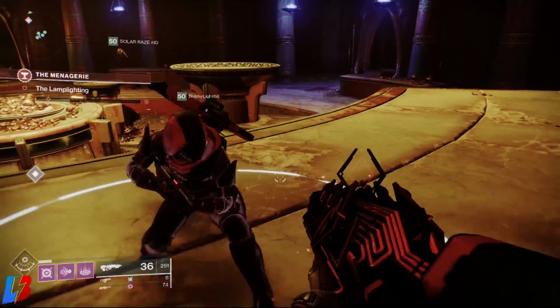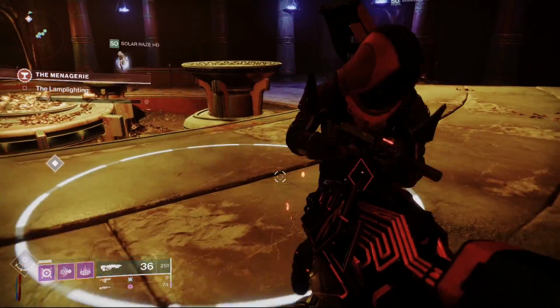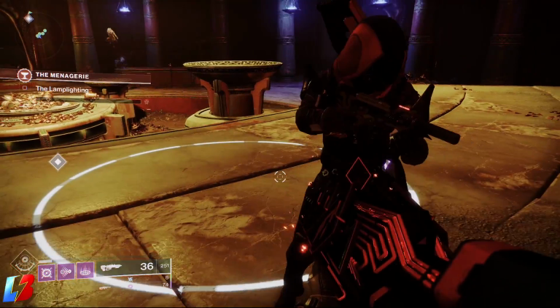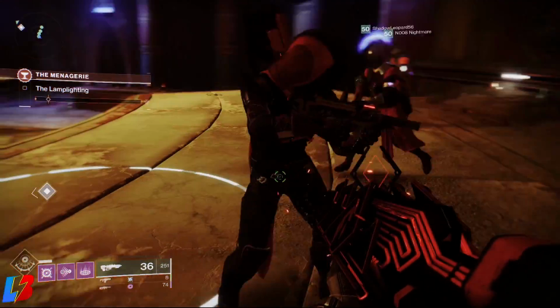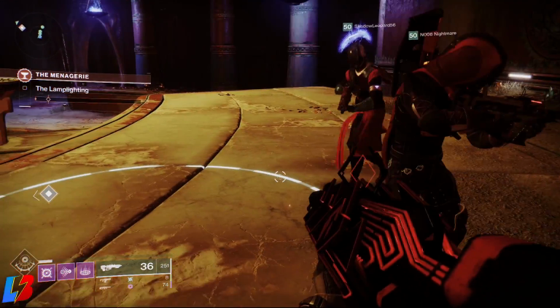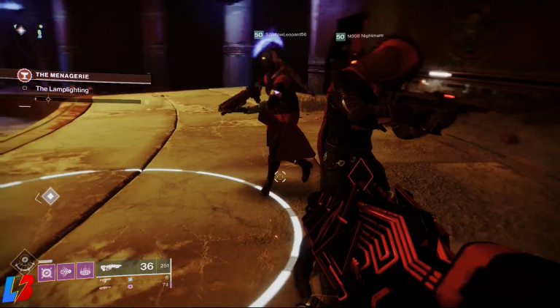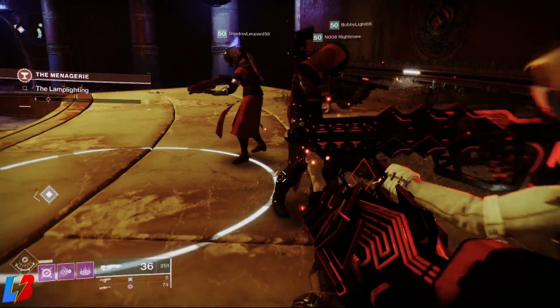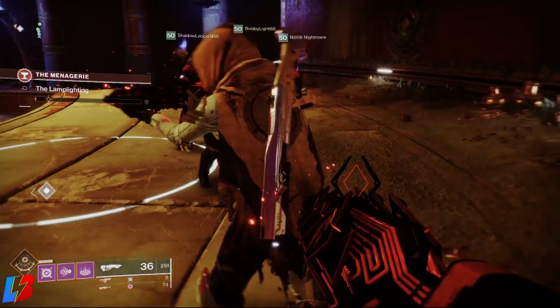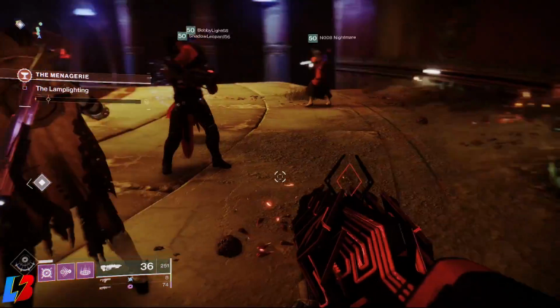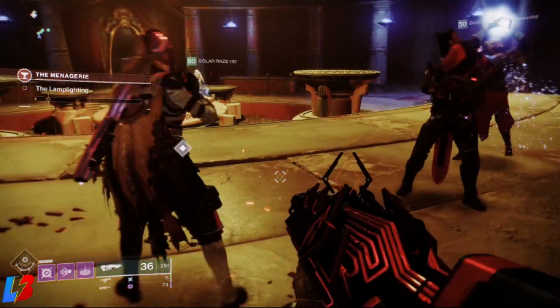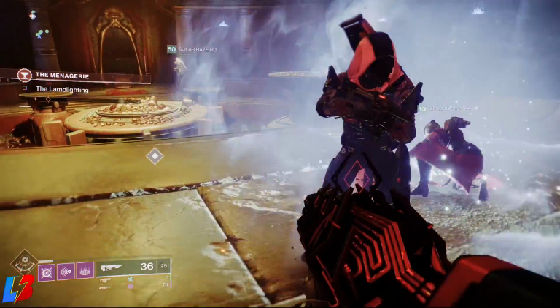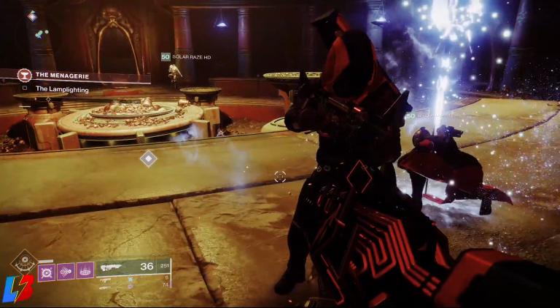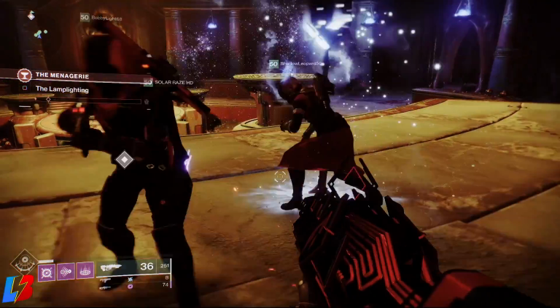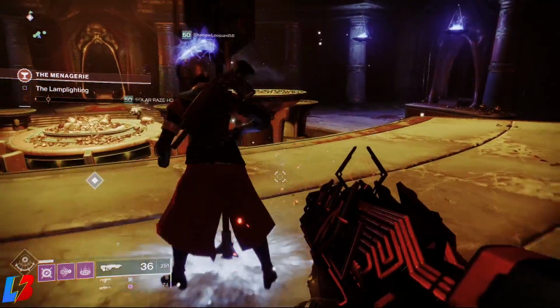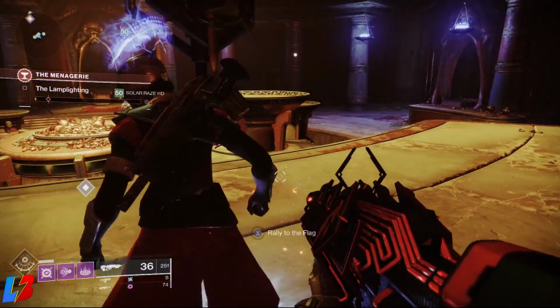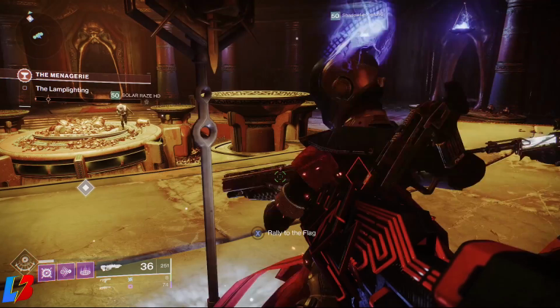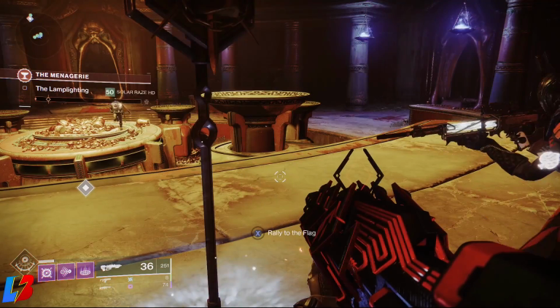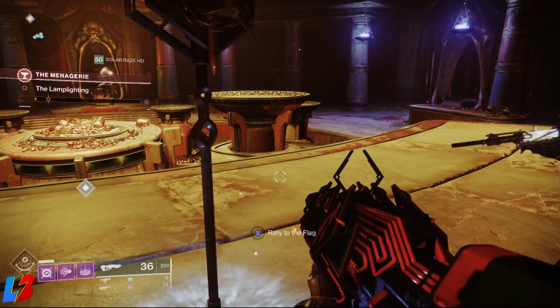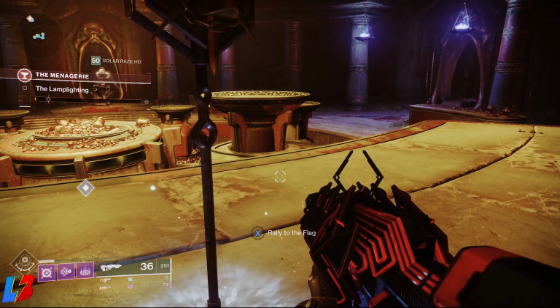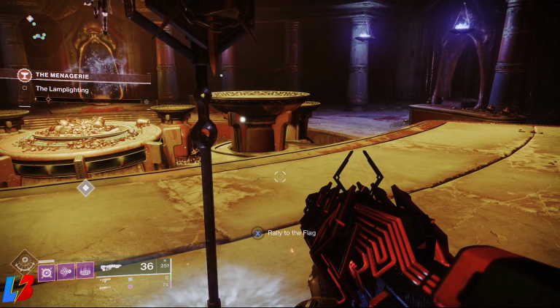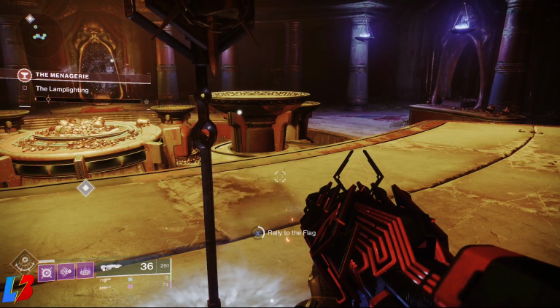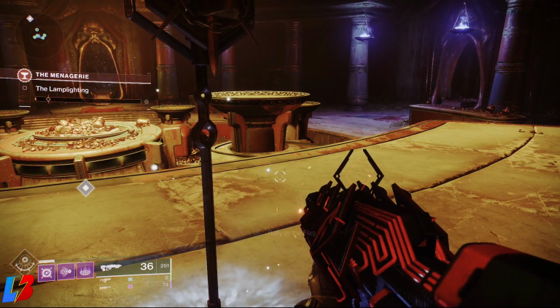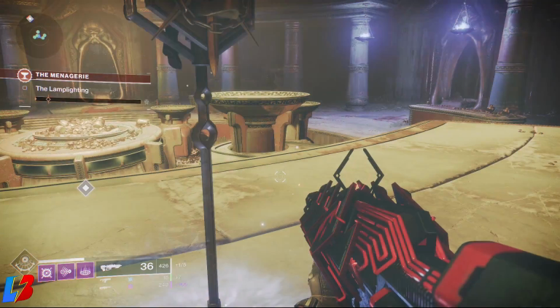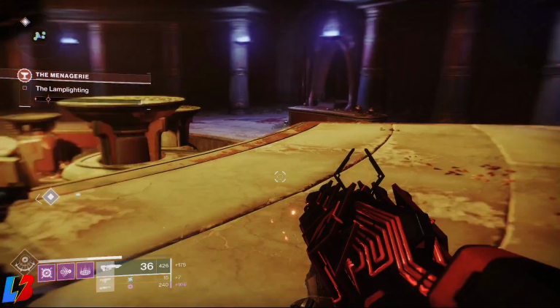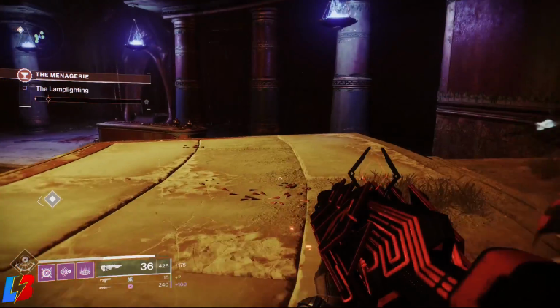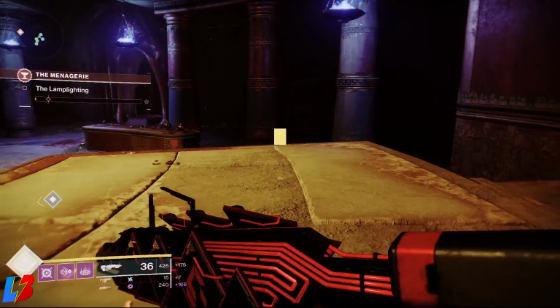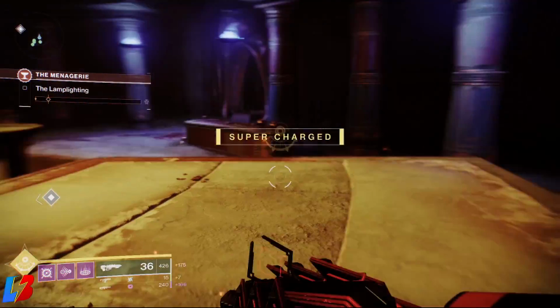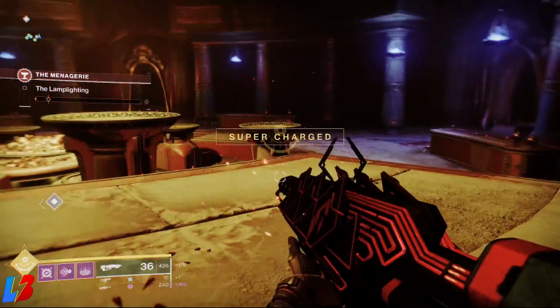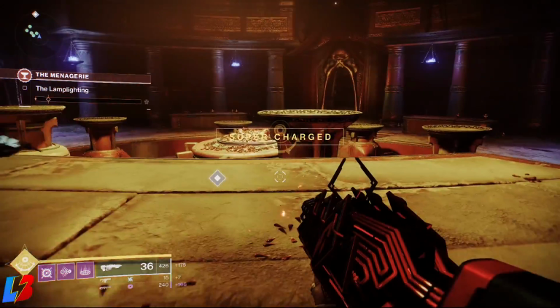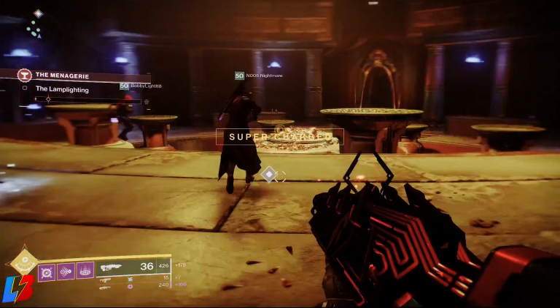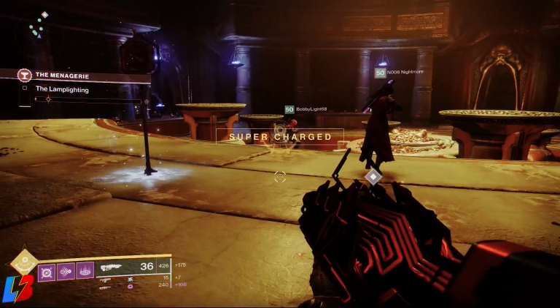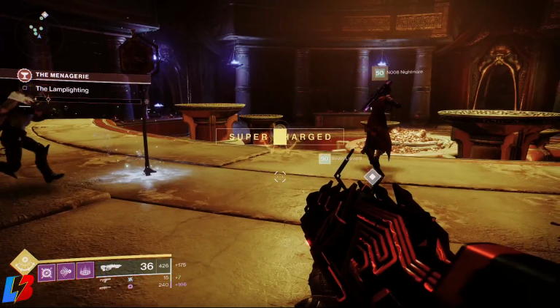When you launch the Menagerie, you're going to have to be 690 or higher. The adds do tend to scale up all the way to 720, so you're going to need a little bit of firepower when entering the Menagerie.